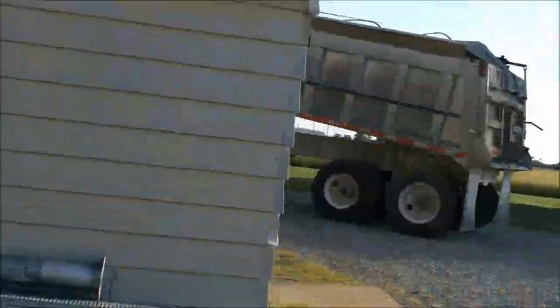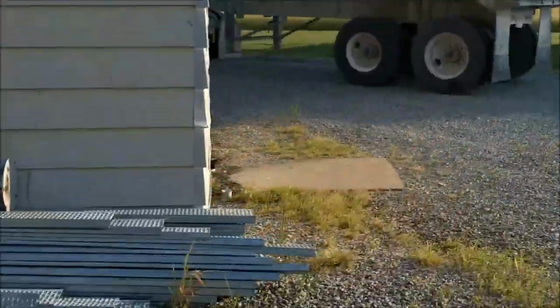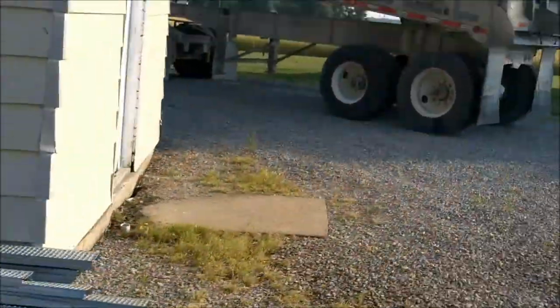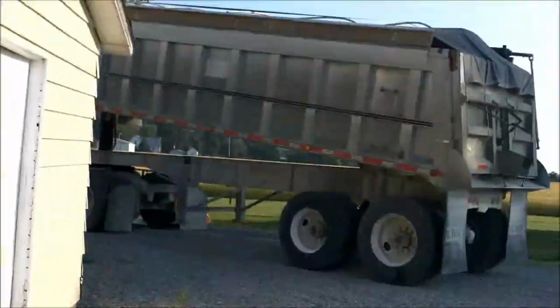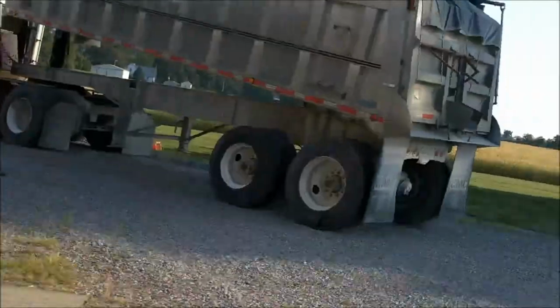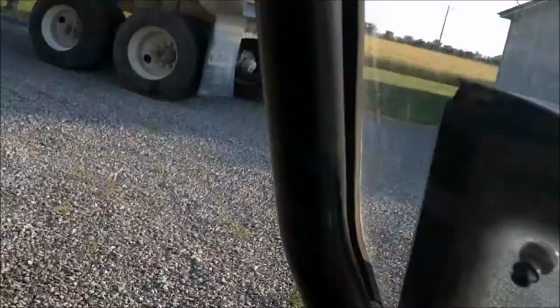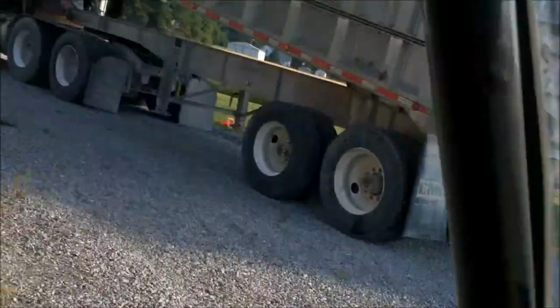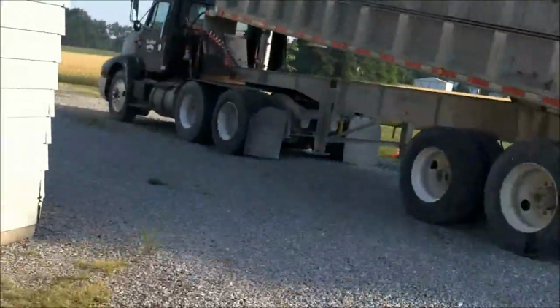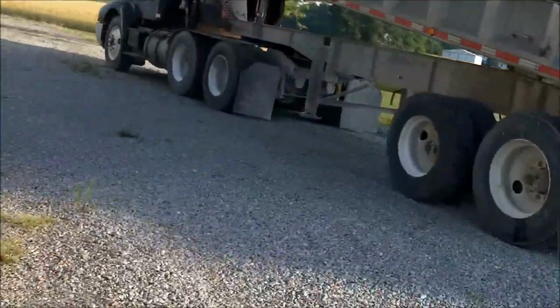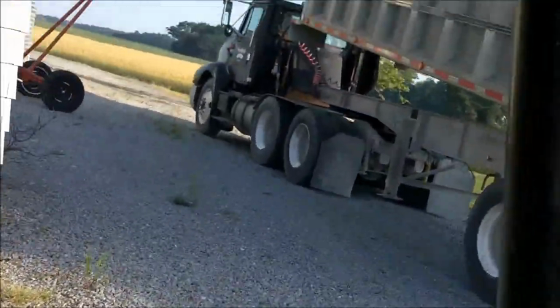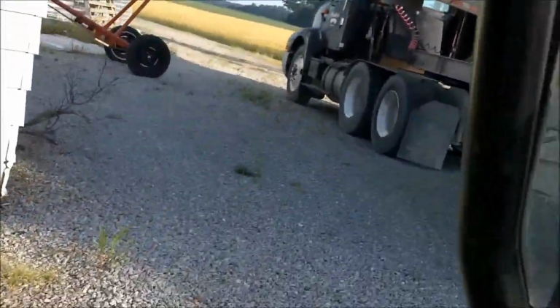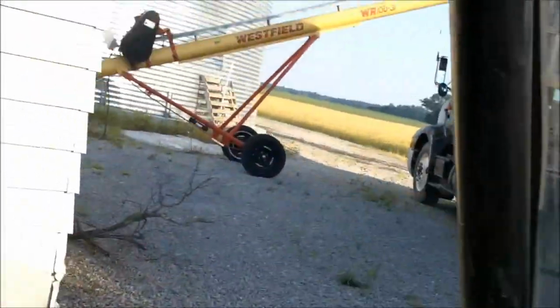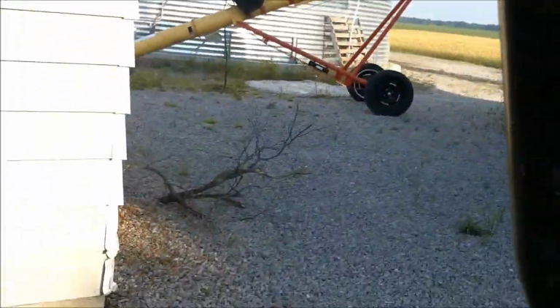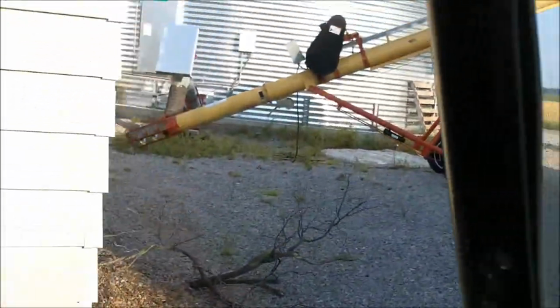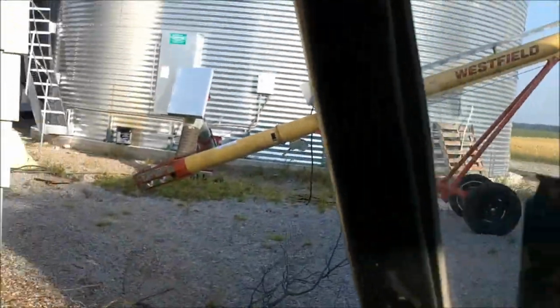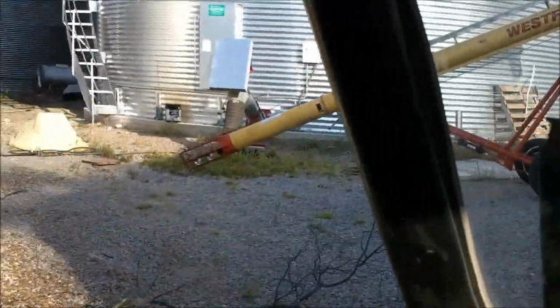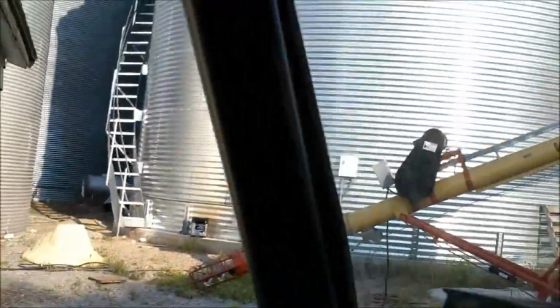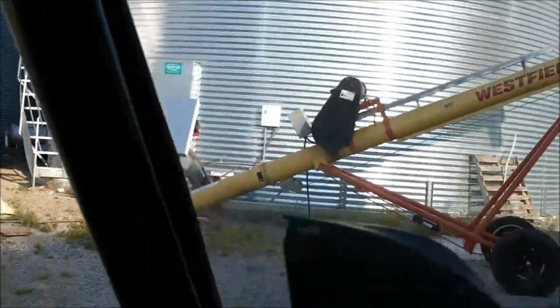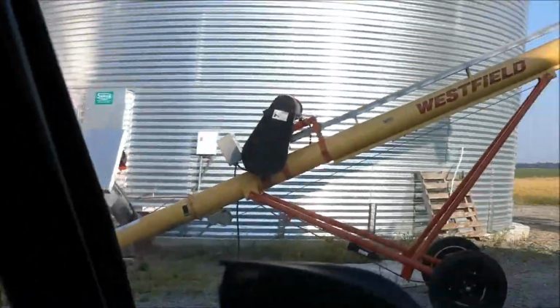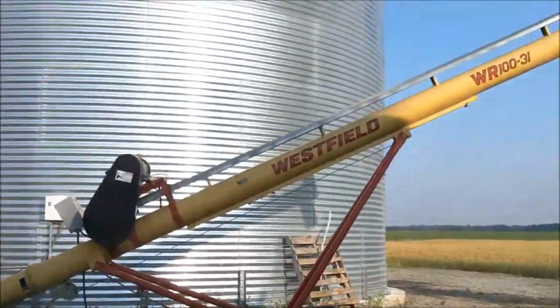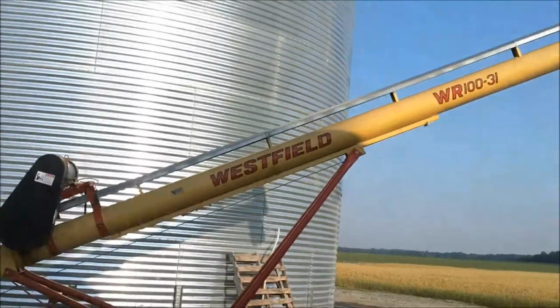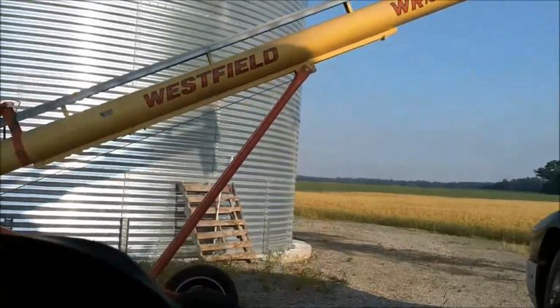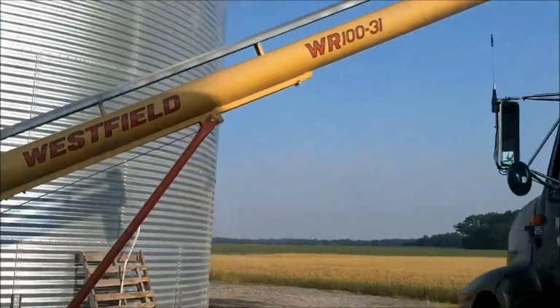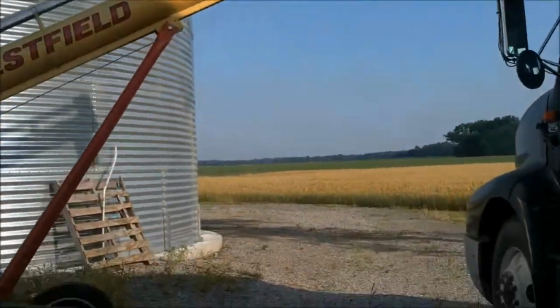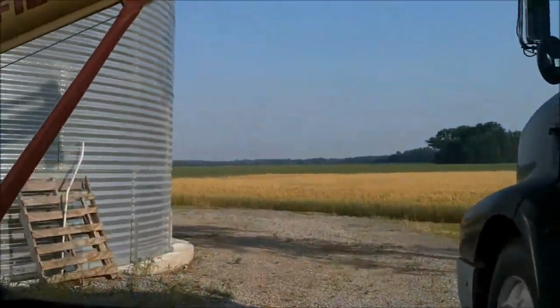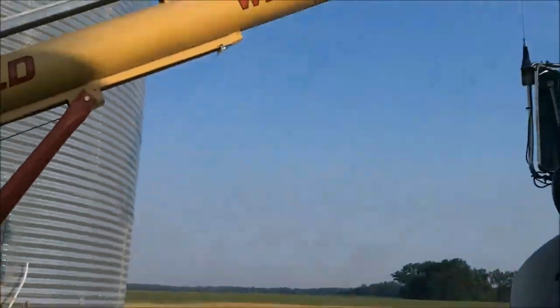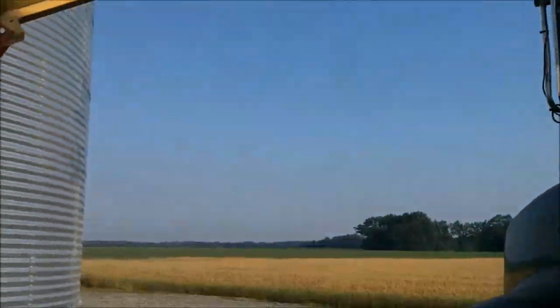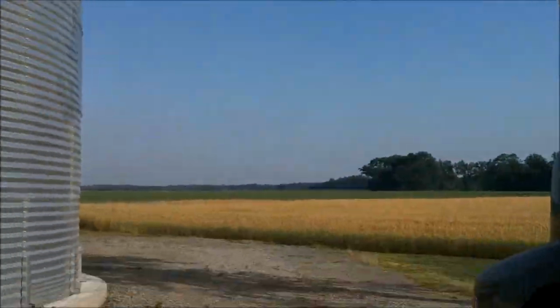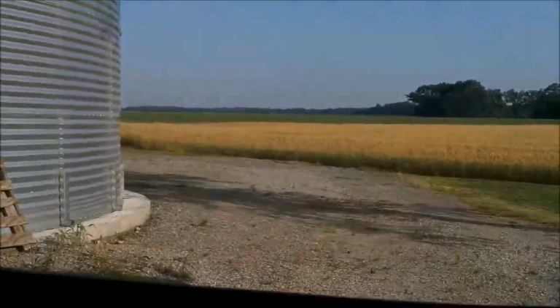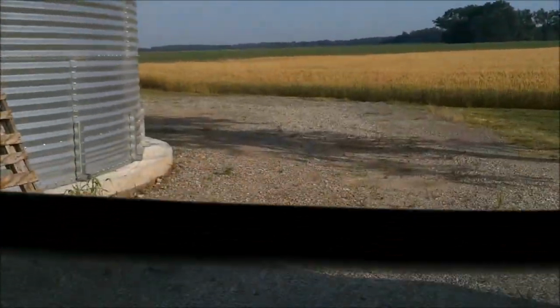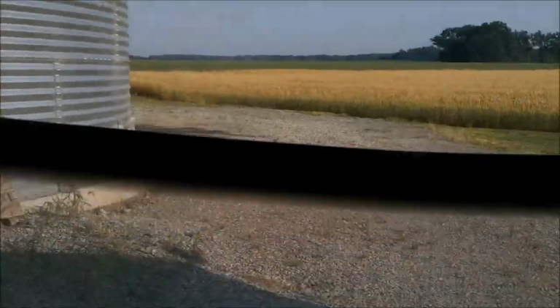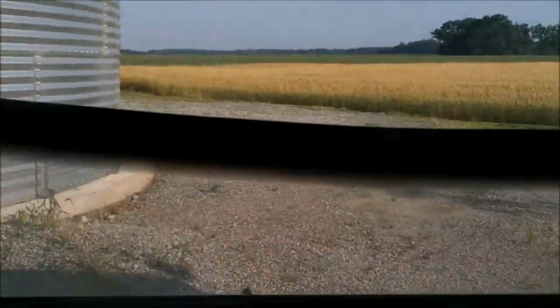There's a semi truck. Grain auger. Hope I can fit — yeah, I can.